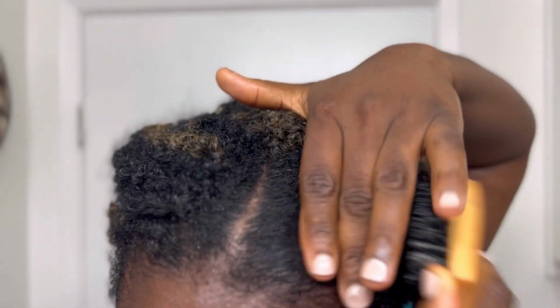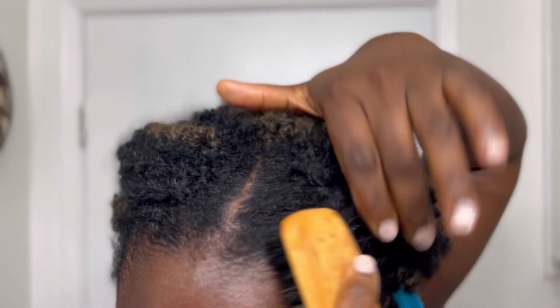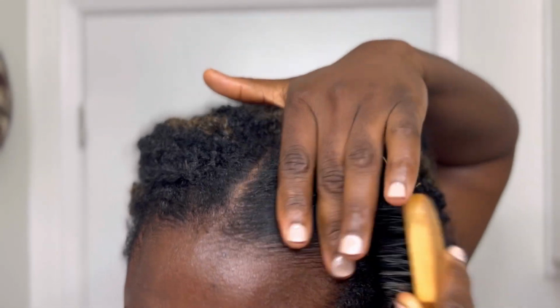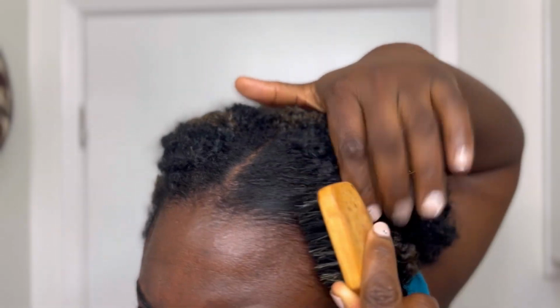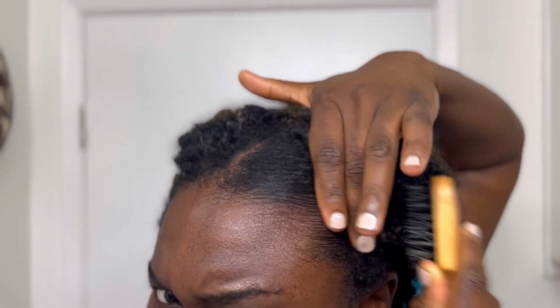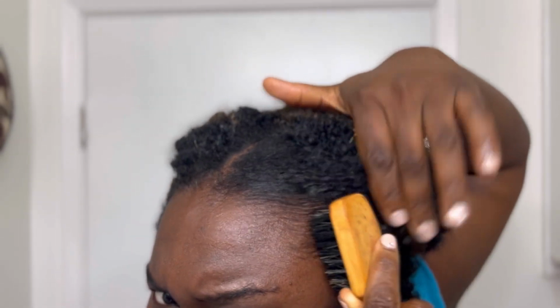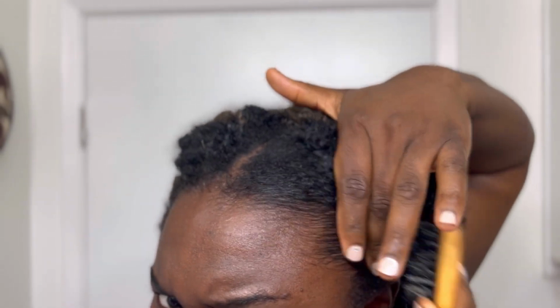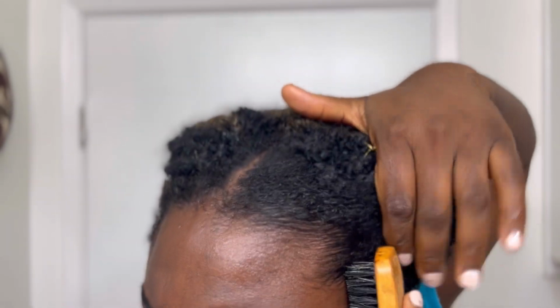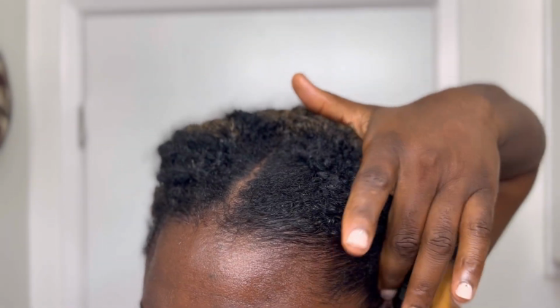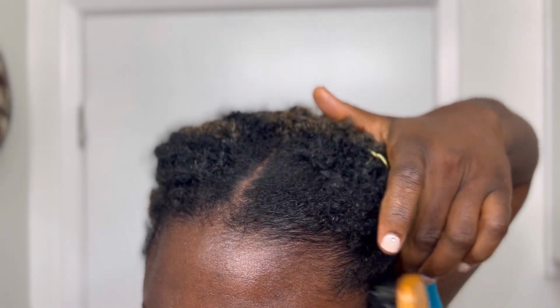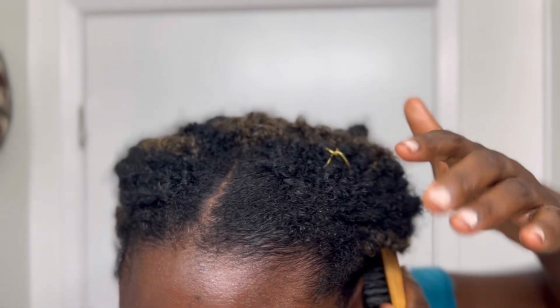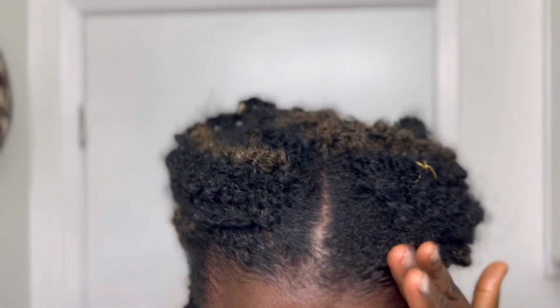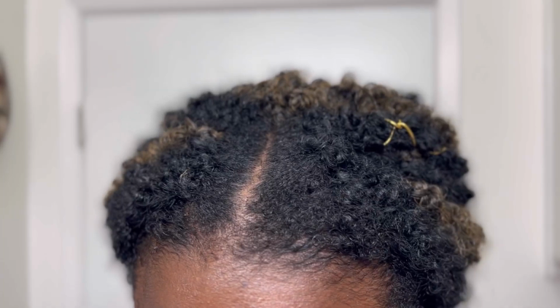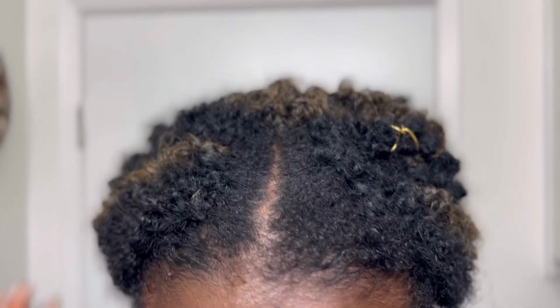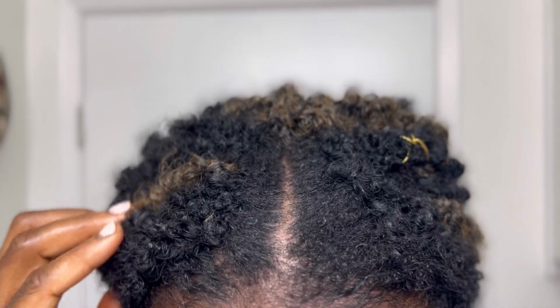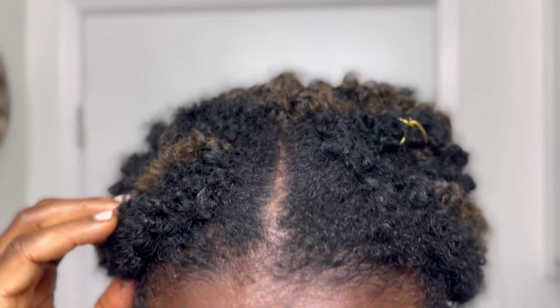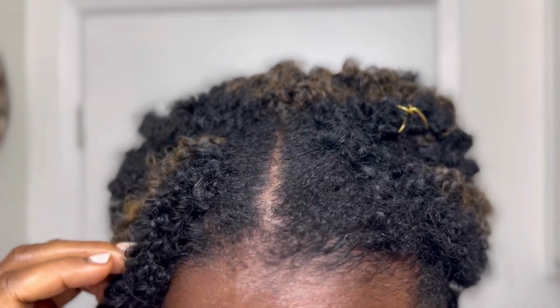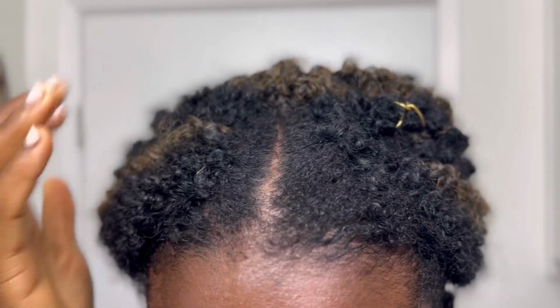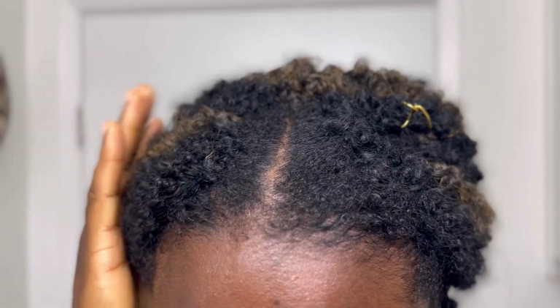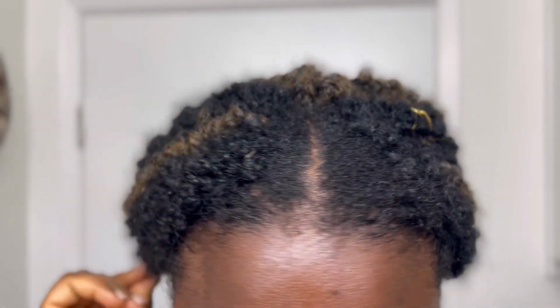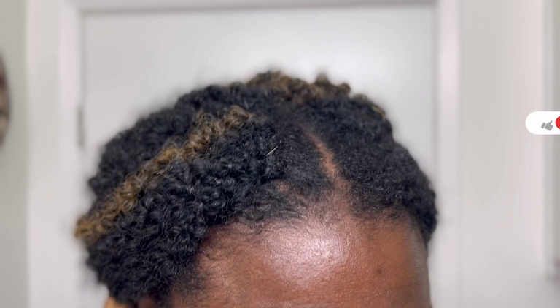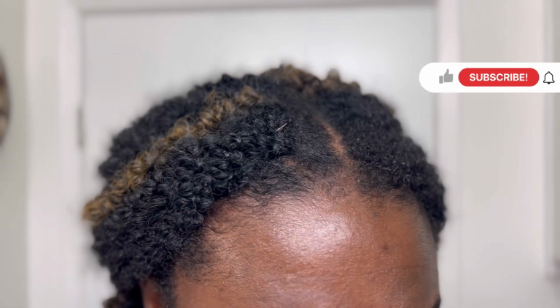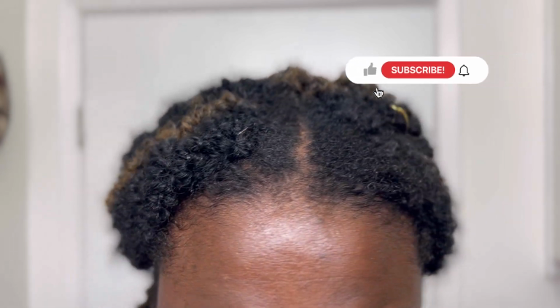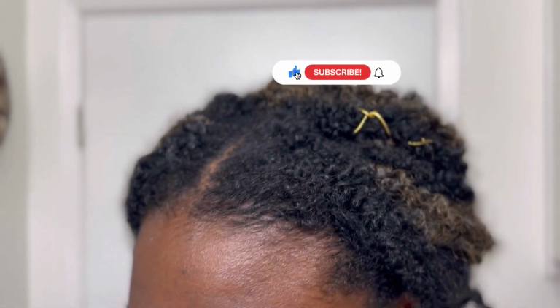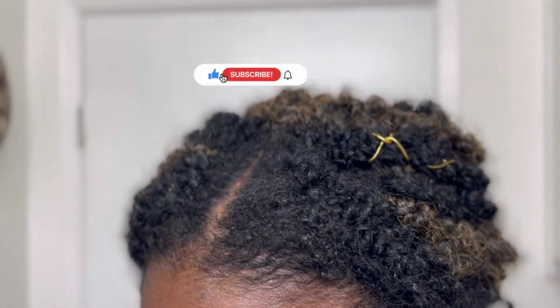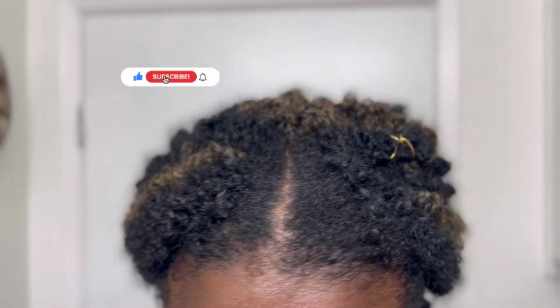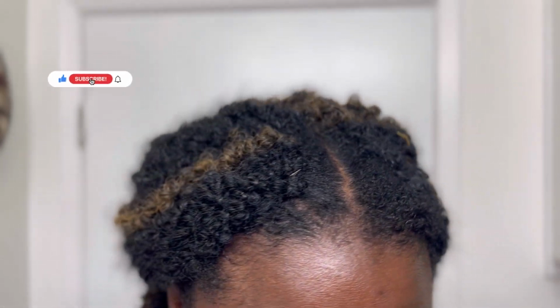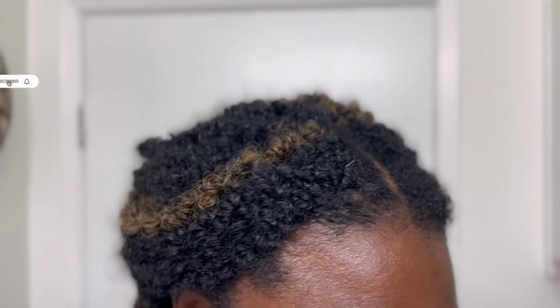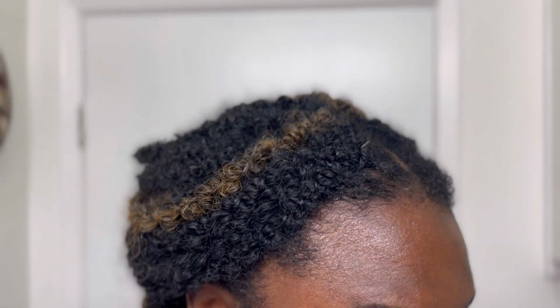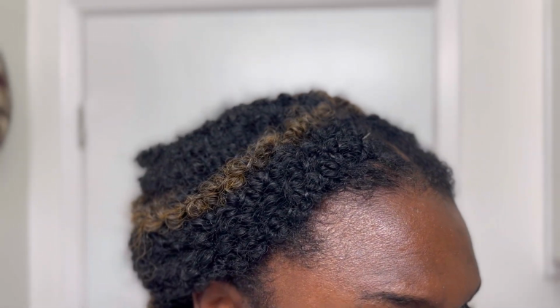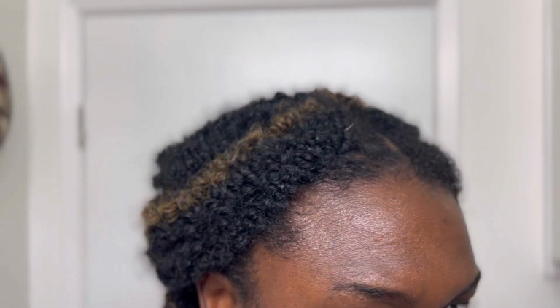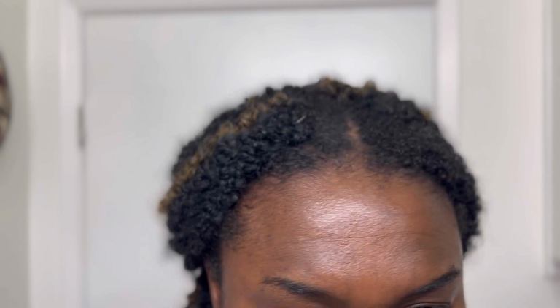I braided my hair but I'm still taking care of my natural hair, and you should do the same. Whenever you braid your hair, do not neglect it — care for your hair before you take out the braids. This is how it's looking. I hope you've already given this video a thumbs up, and if you are new here, I know you have subscribed. See you in my next video — bye!